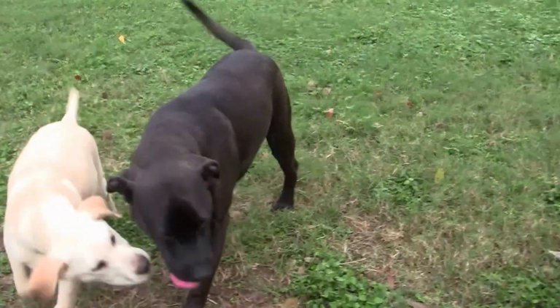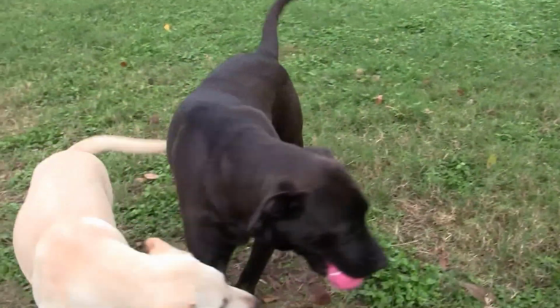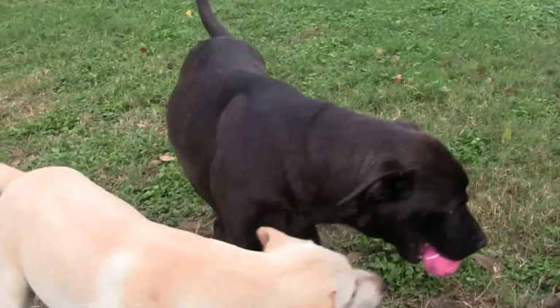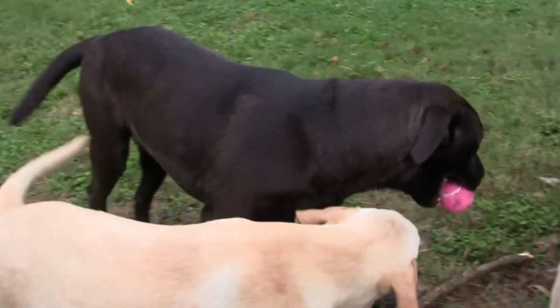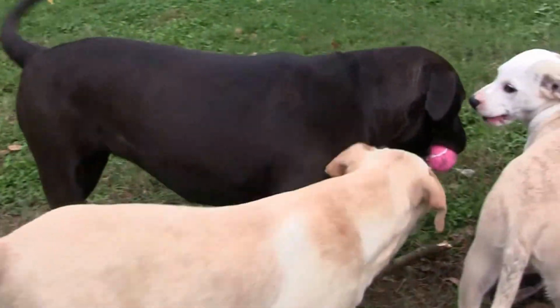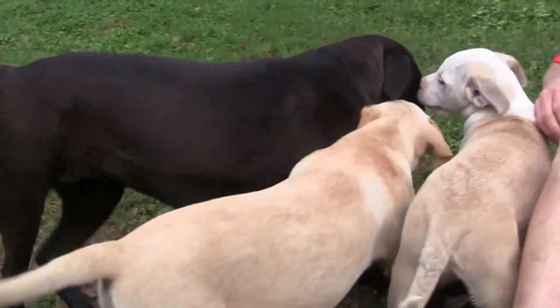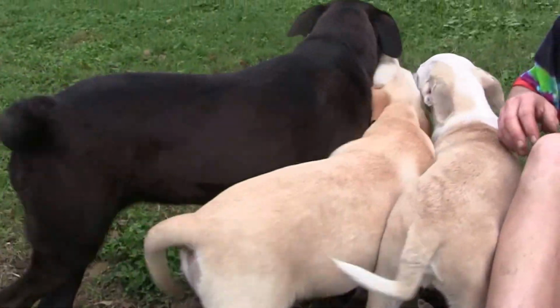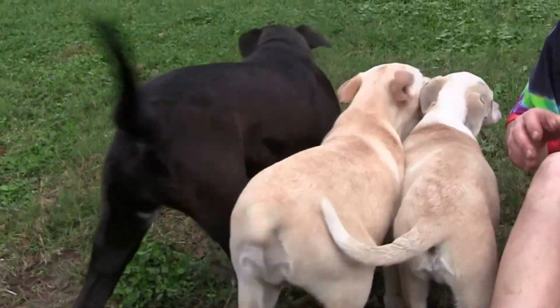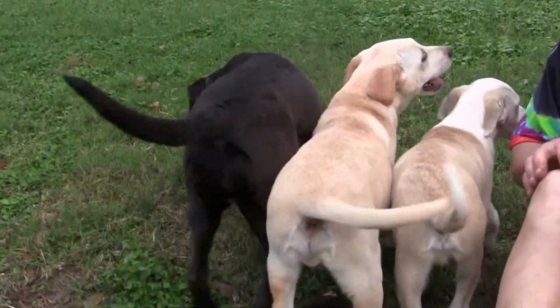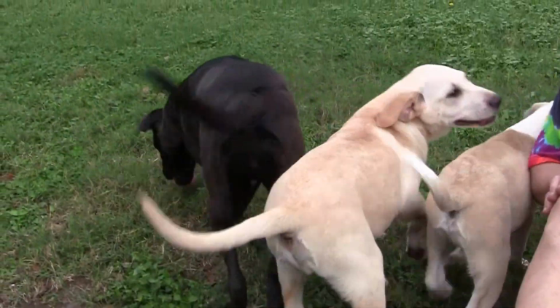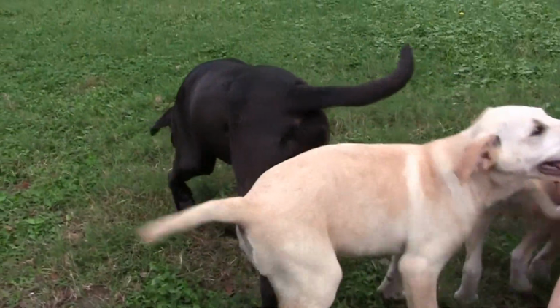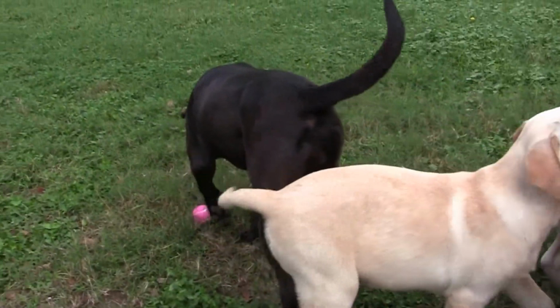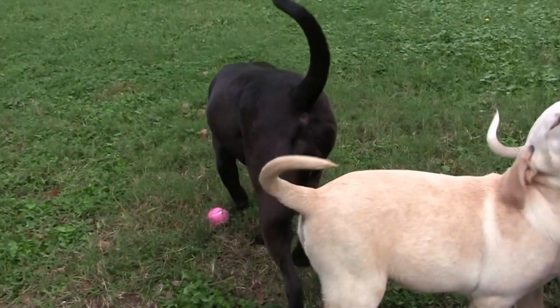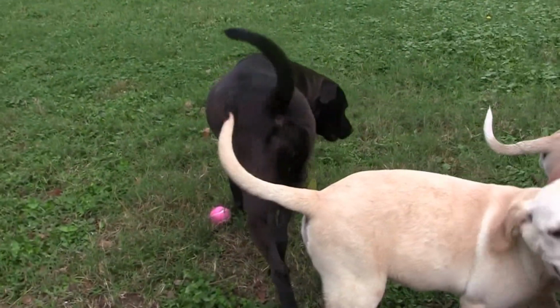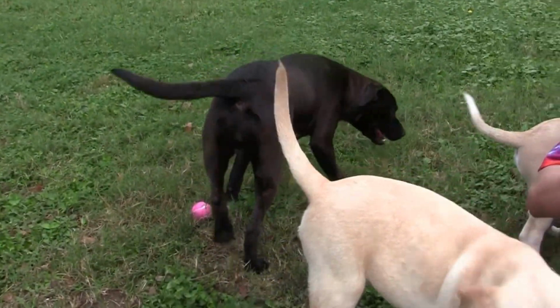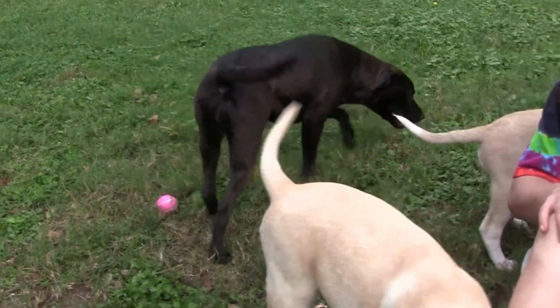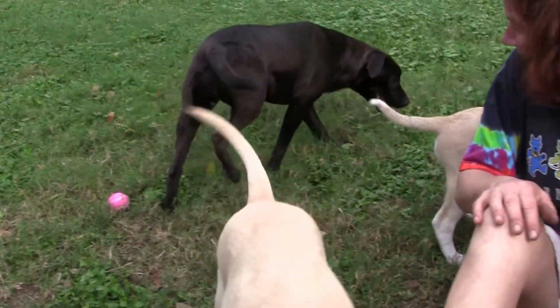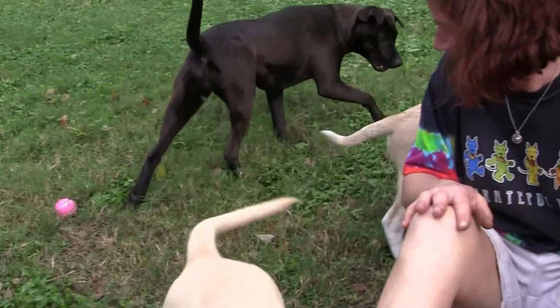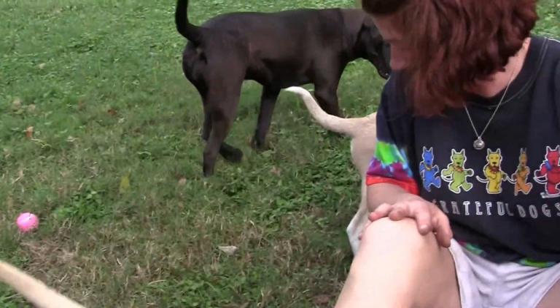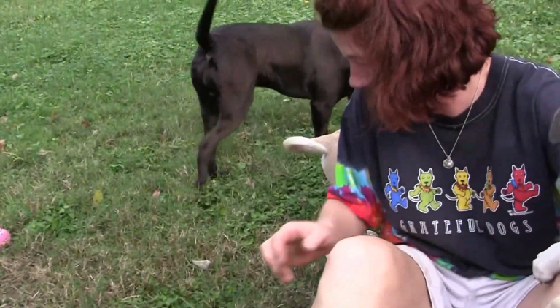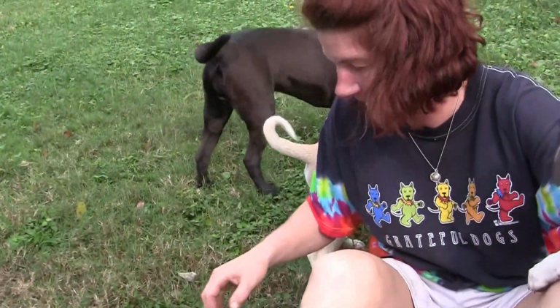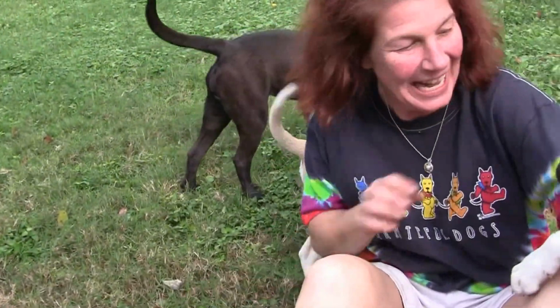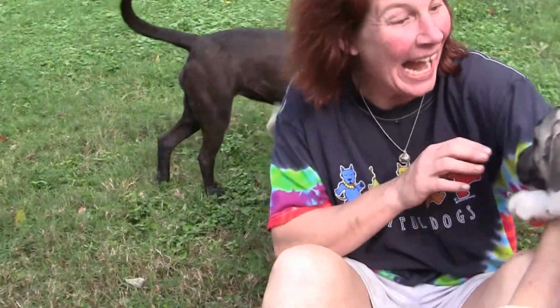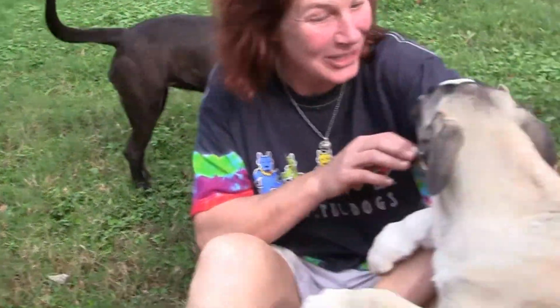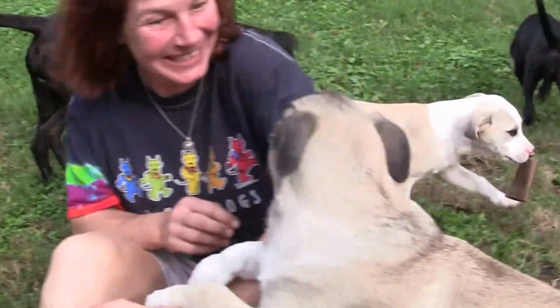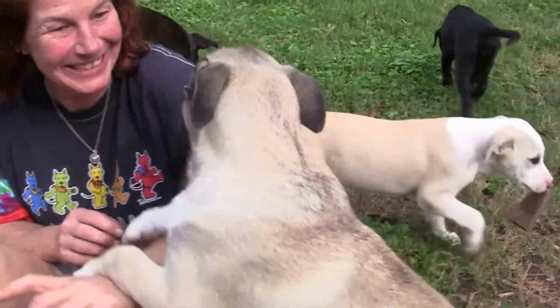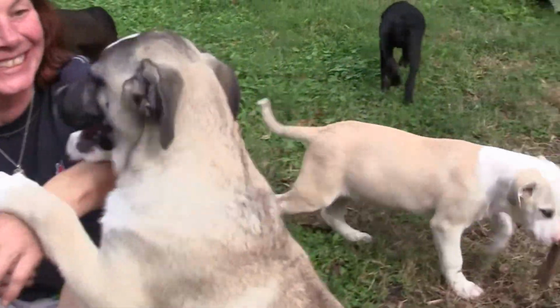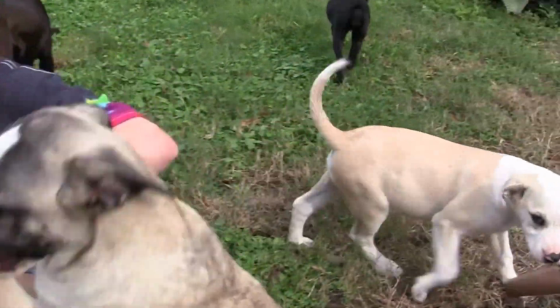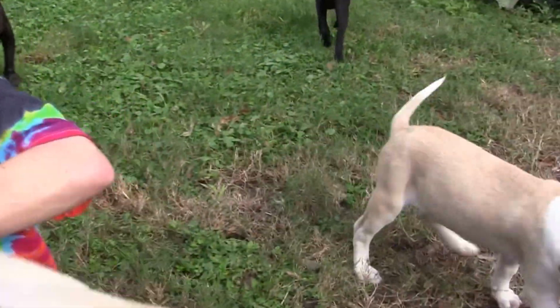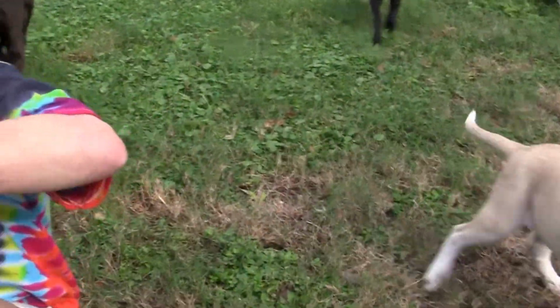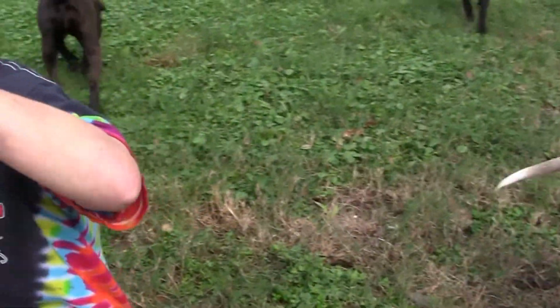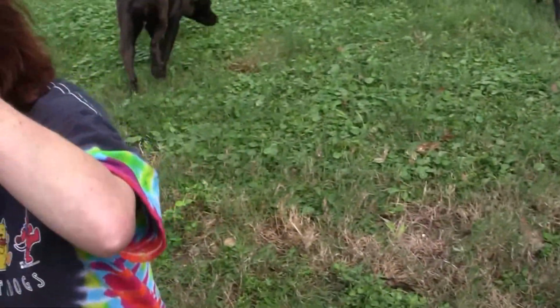Good job, Jelly! You ready to go in so I can play with these guys? Thank you for watching the adoption video for Jellybean and we hope to hear from you soon.